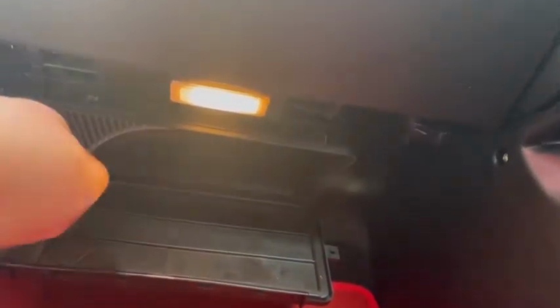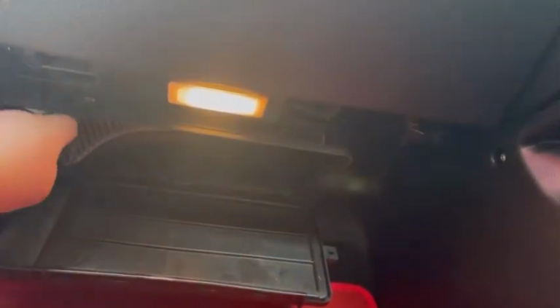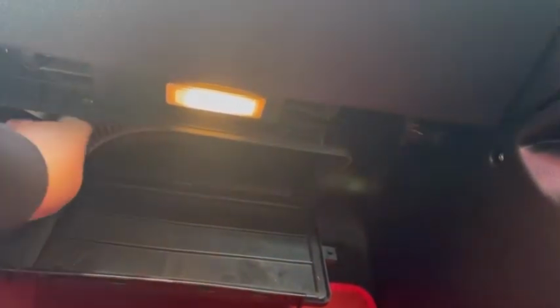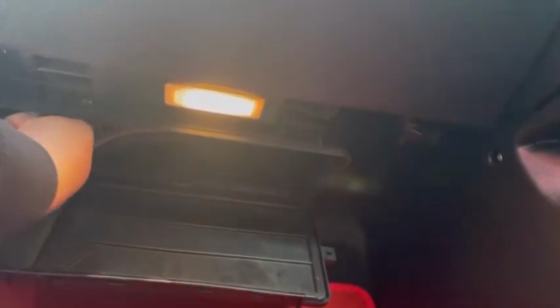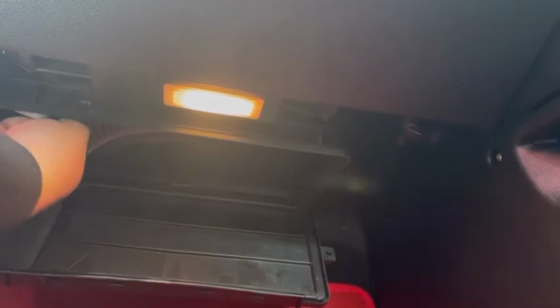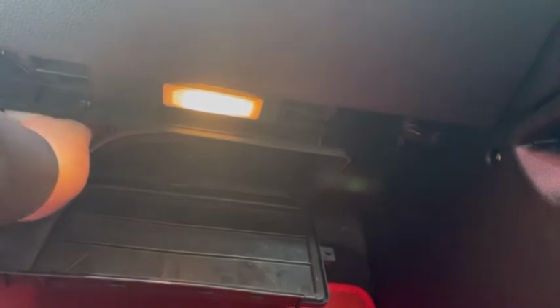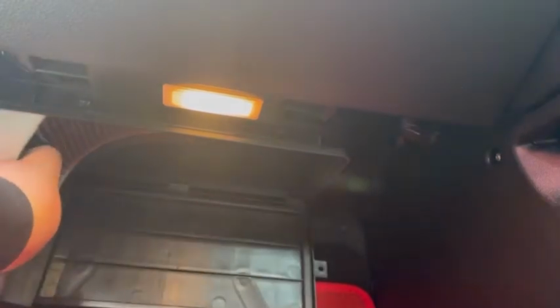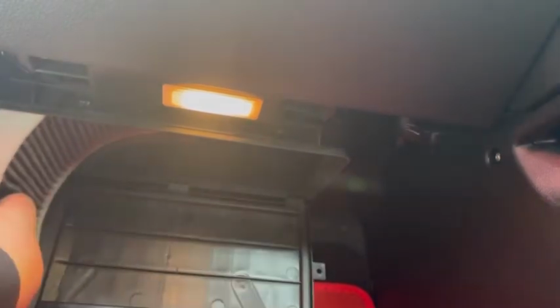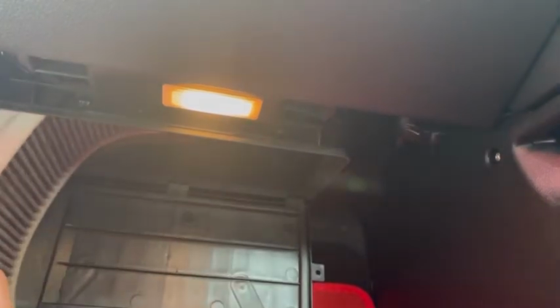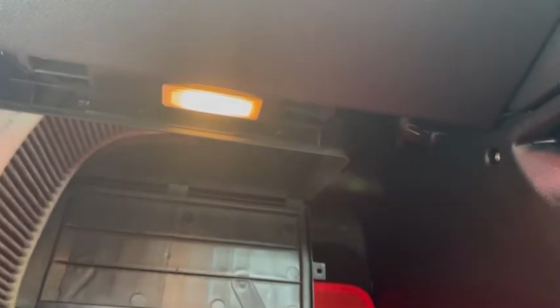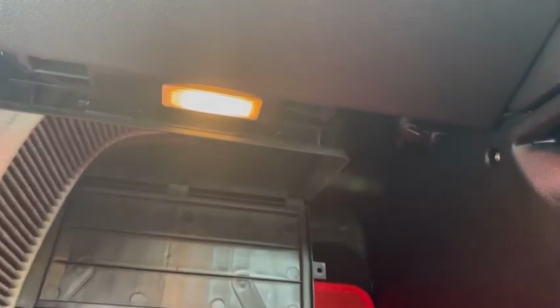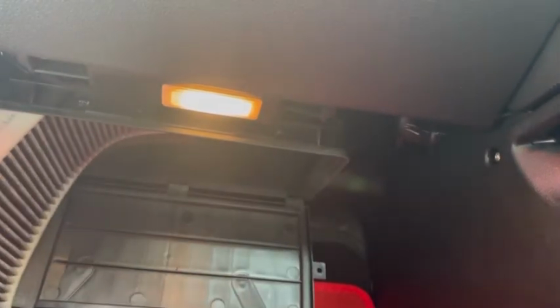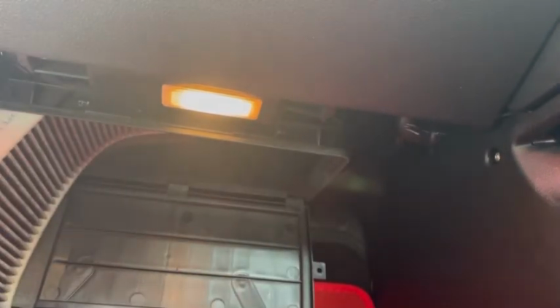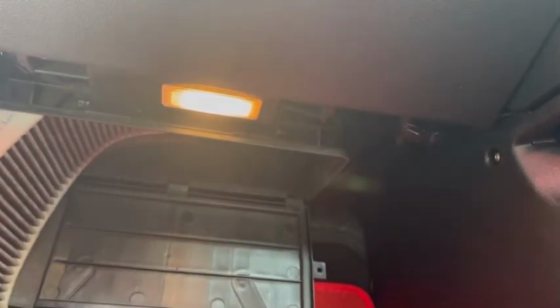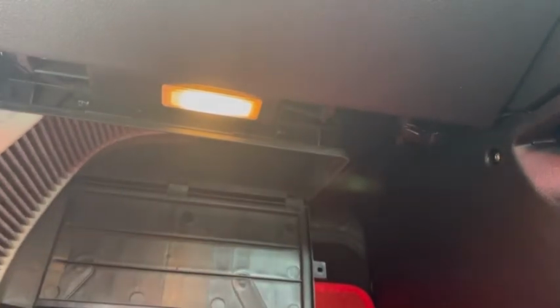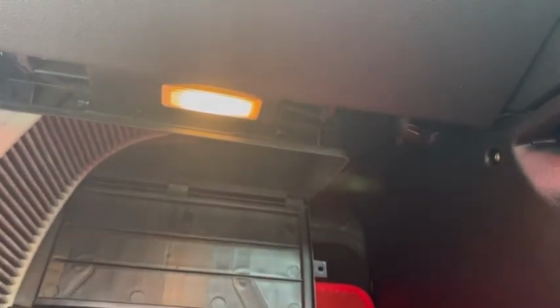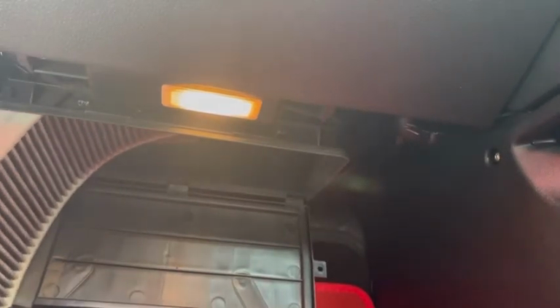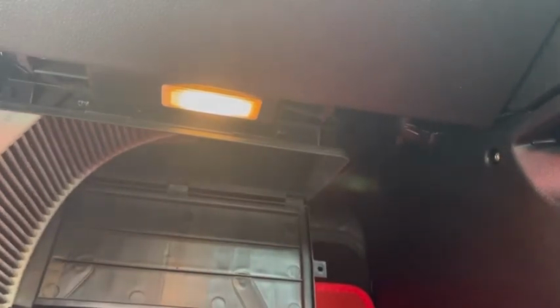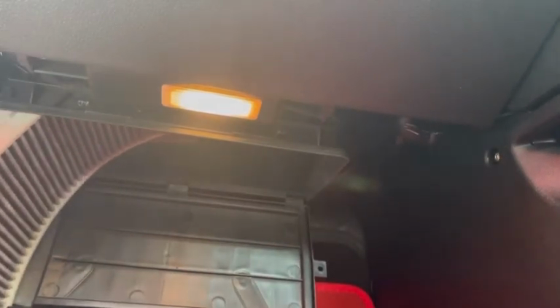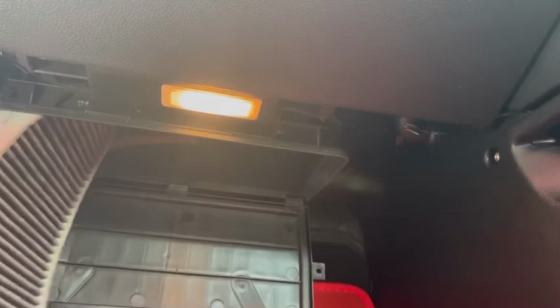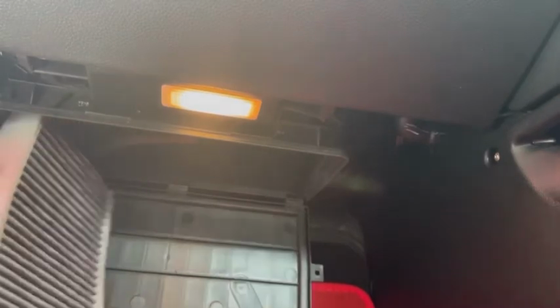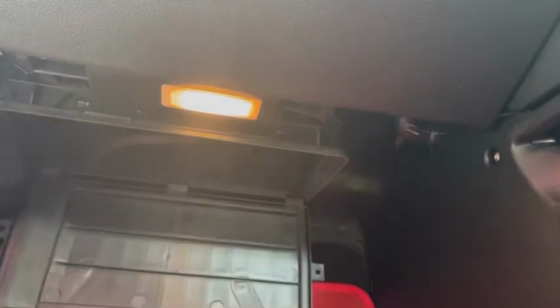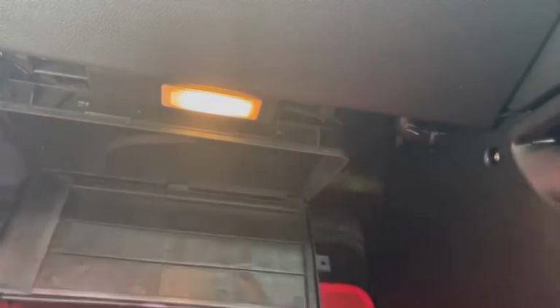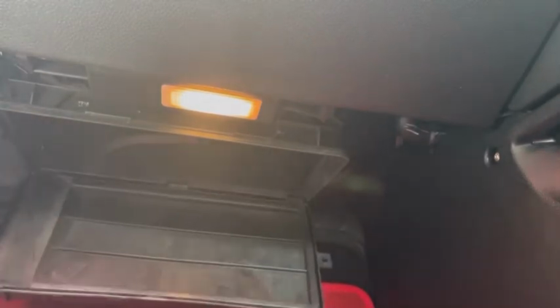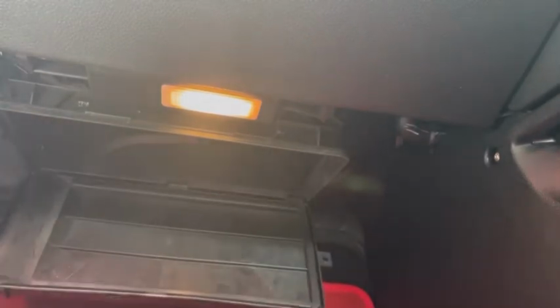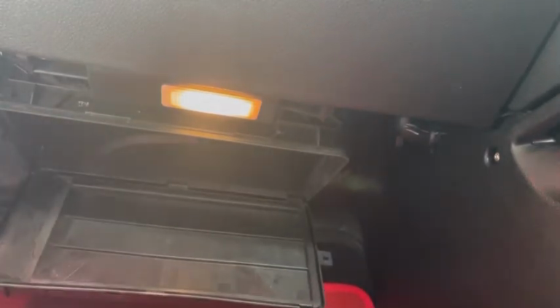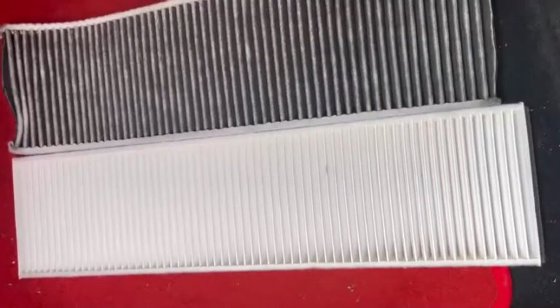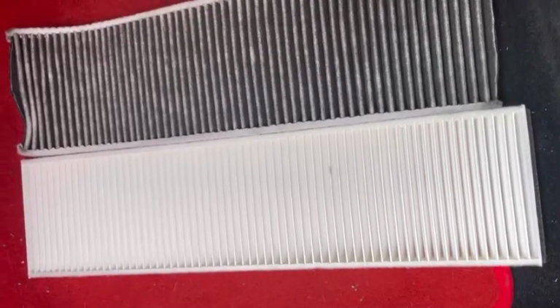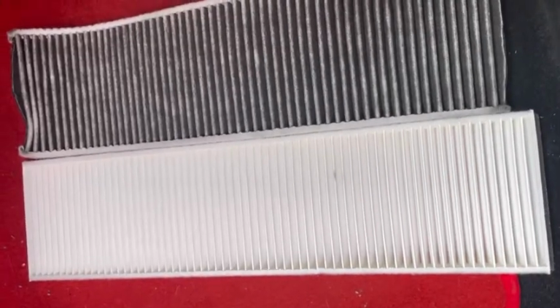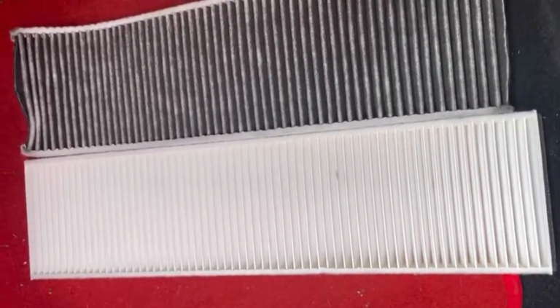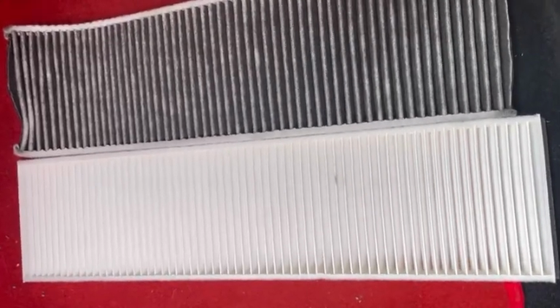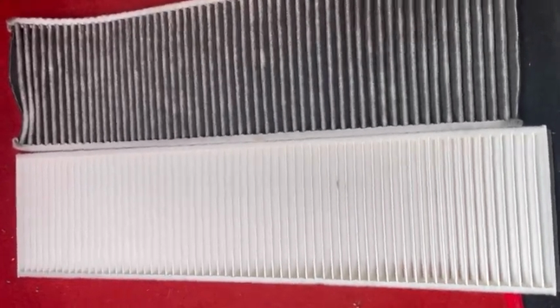The pollen filter itself is quite easy to take out — you just pull it because it's on rails. Yeah, the old one was pretty disgusting.